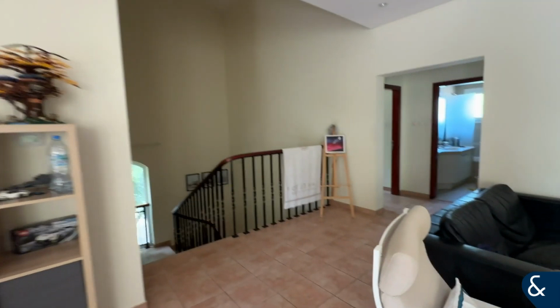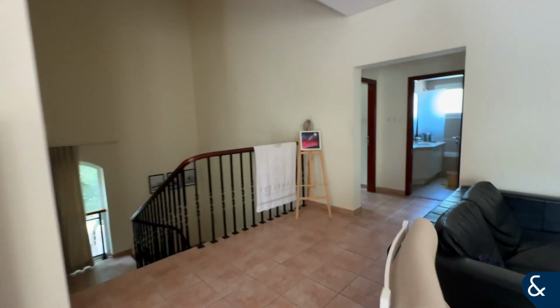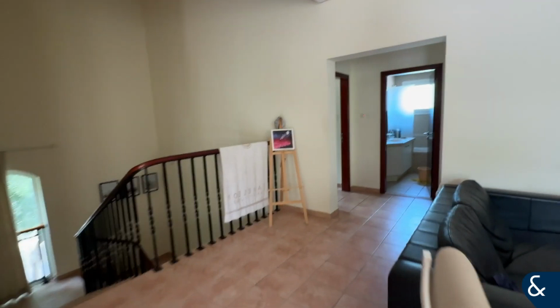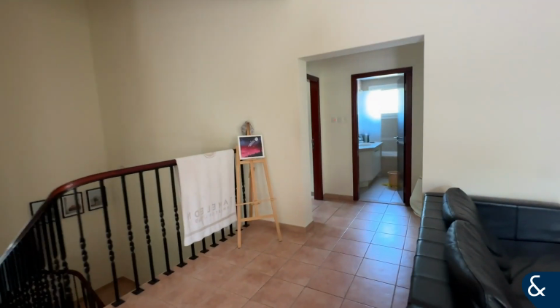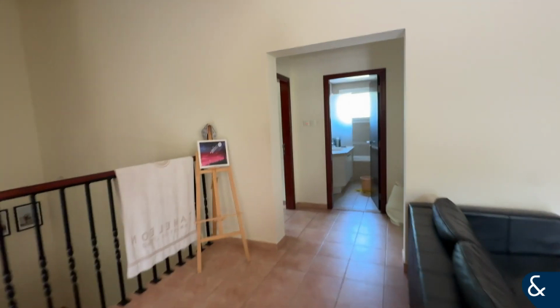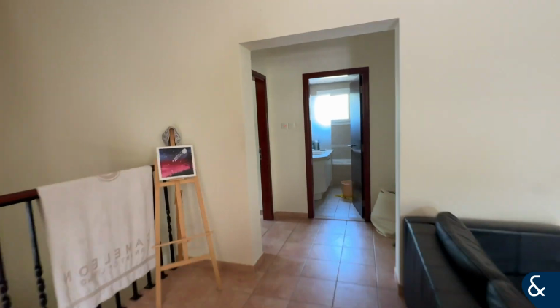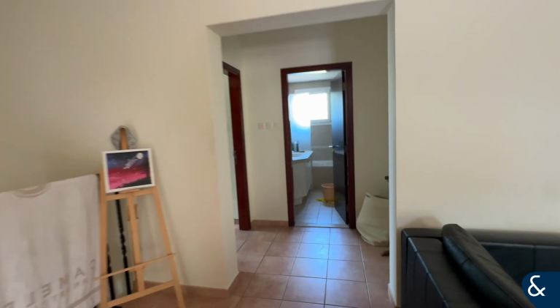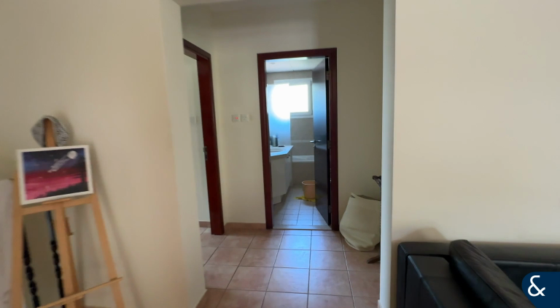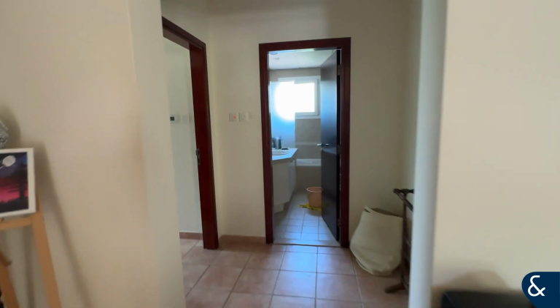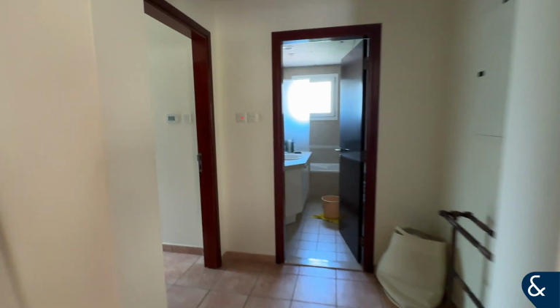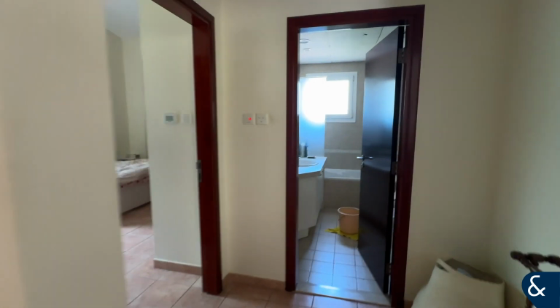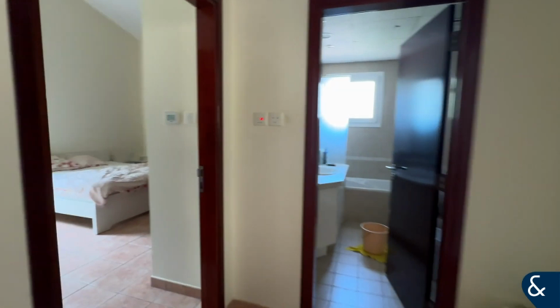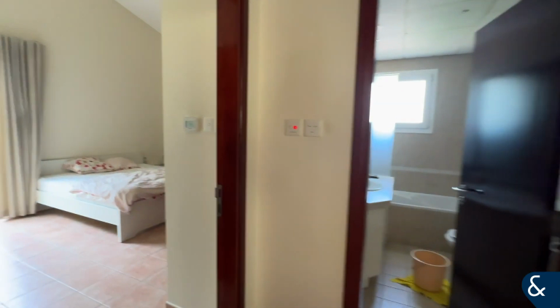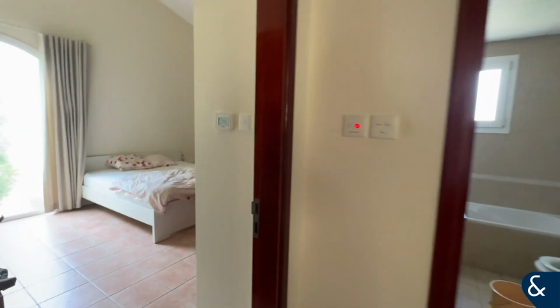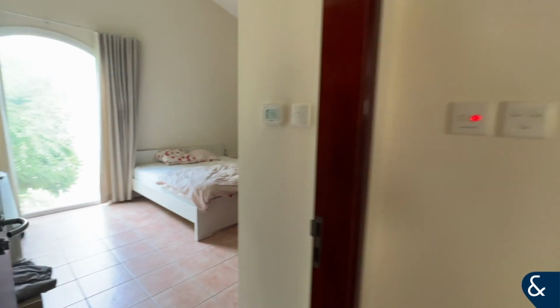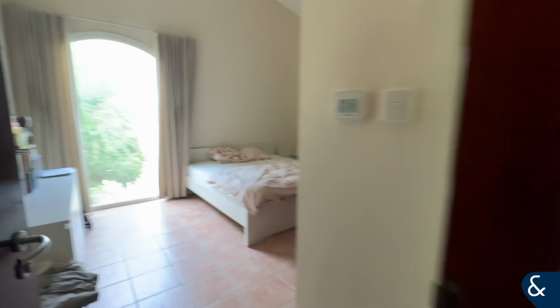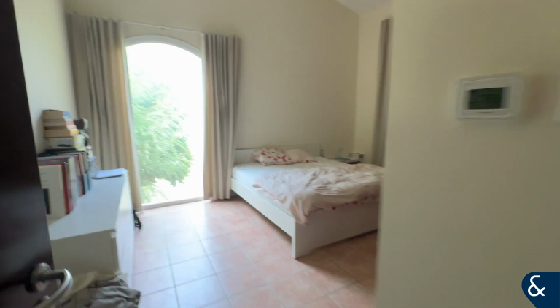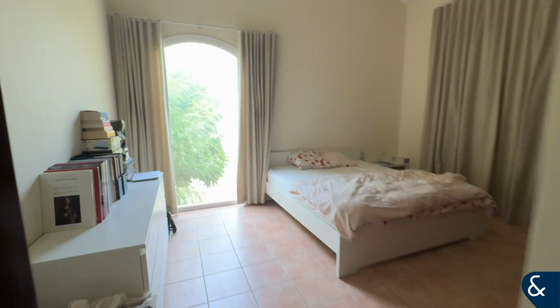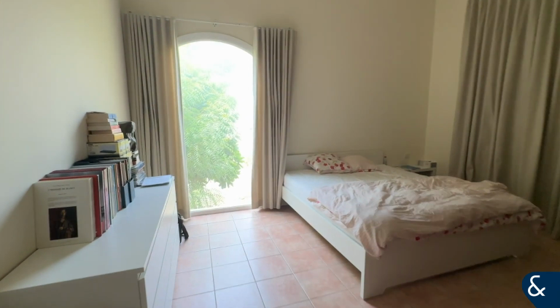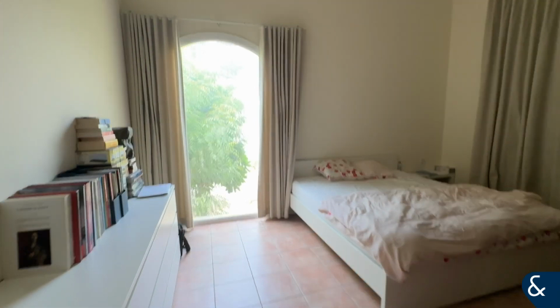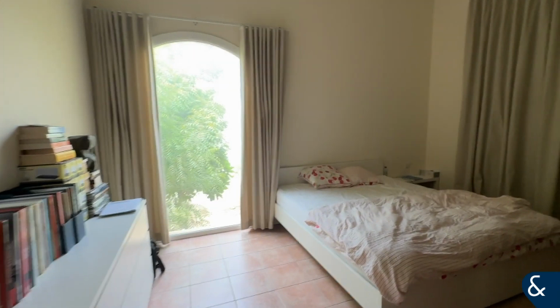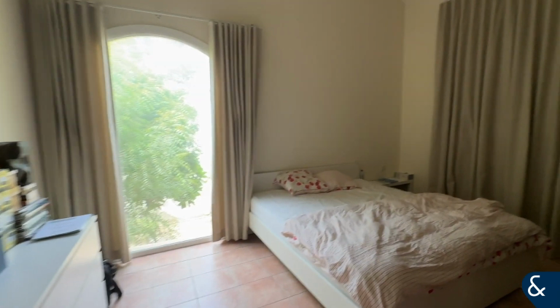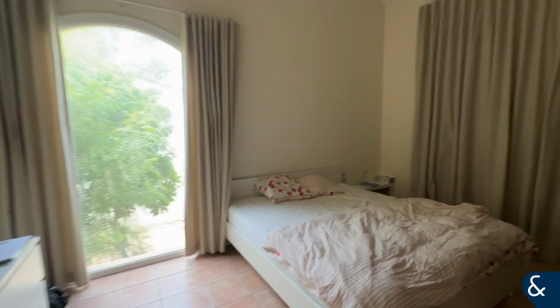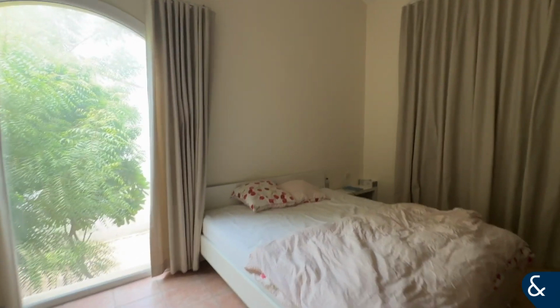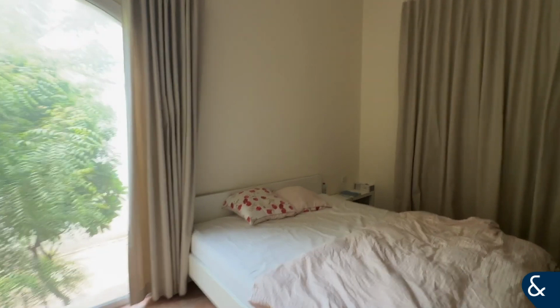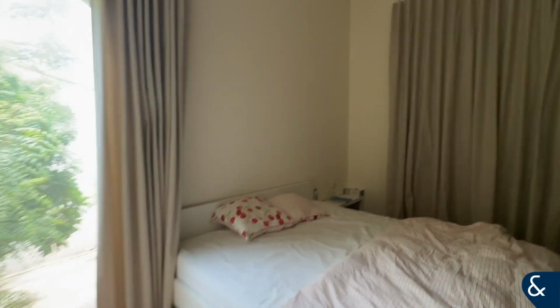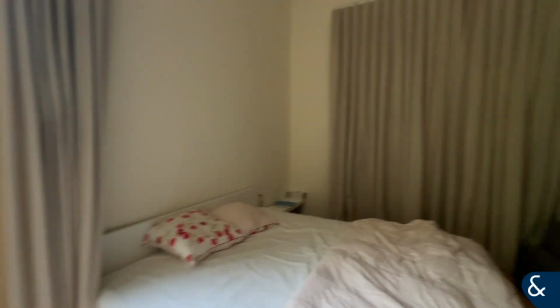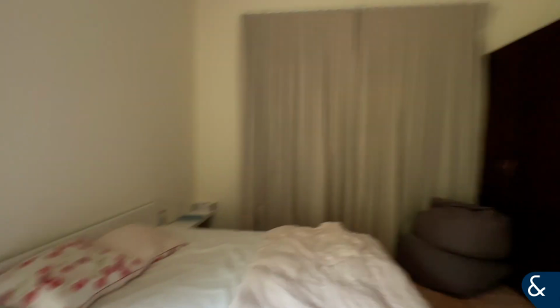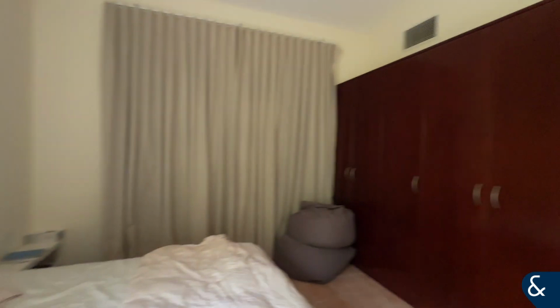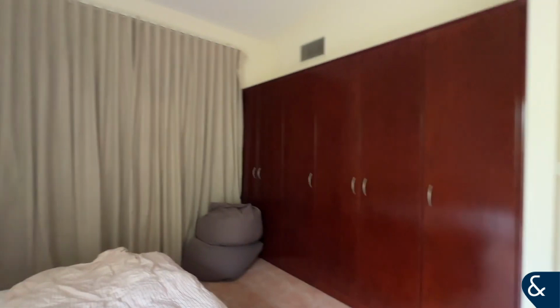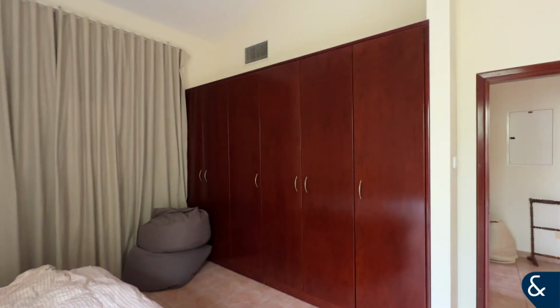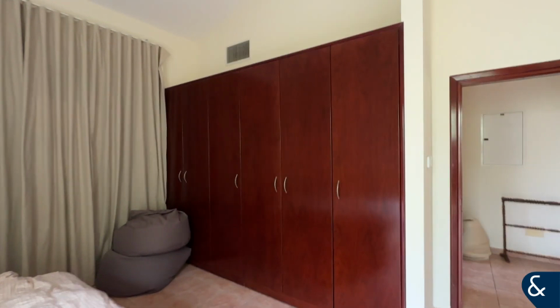Just to show you an example of one of the bedrooms — you've got a bathroom here, a bedroom which also creates a lot of light, and built-in wardrobes.